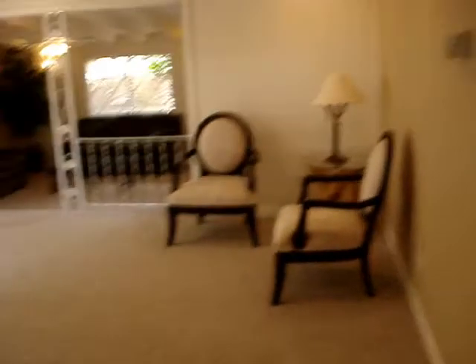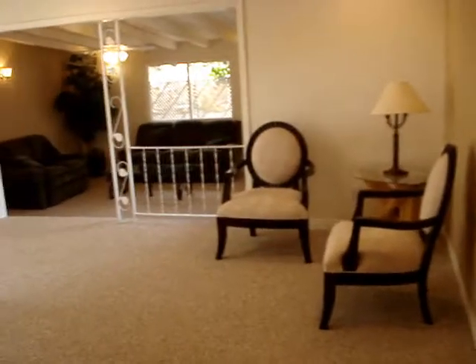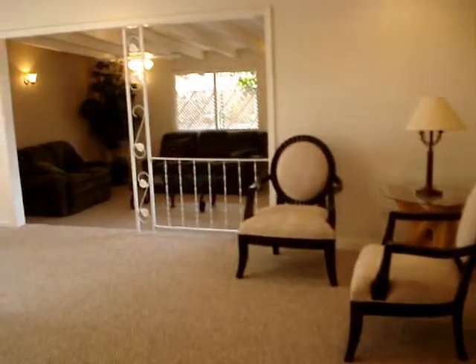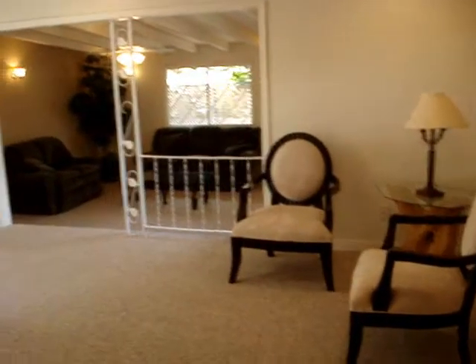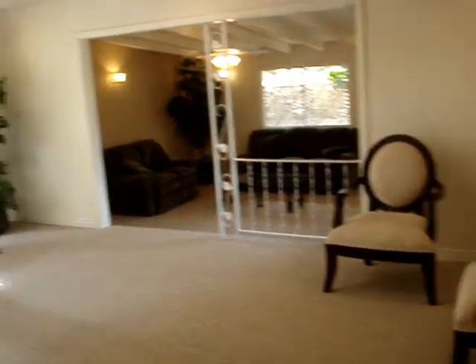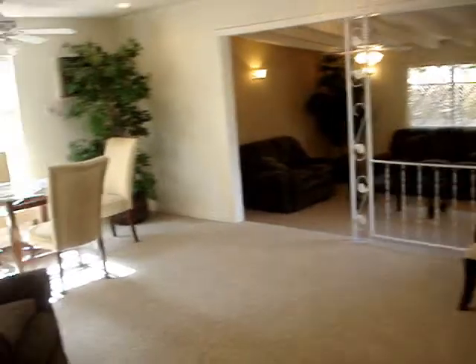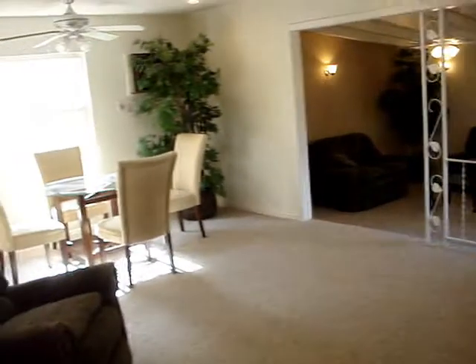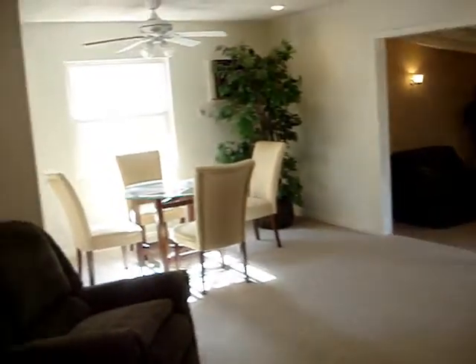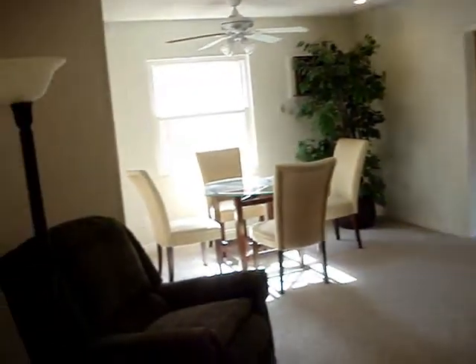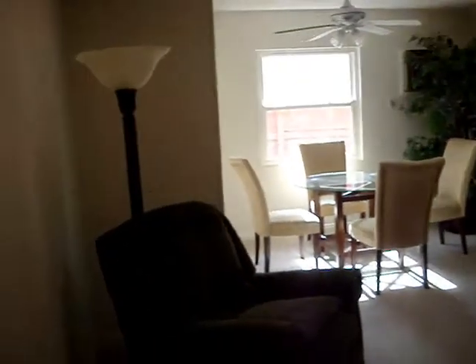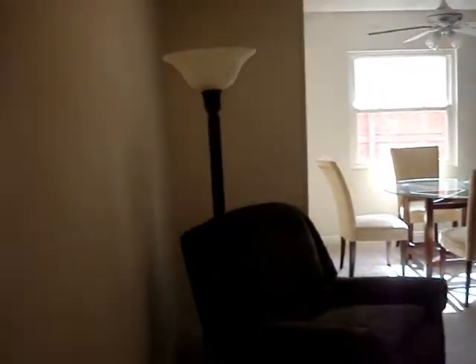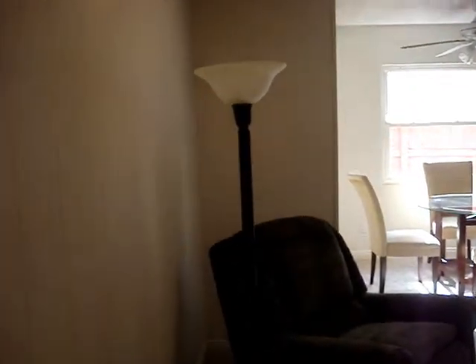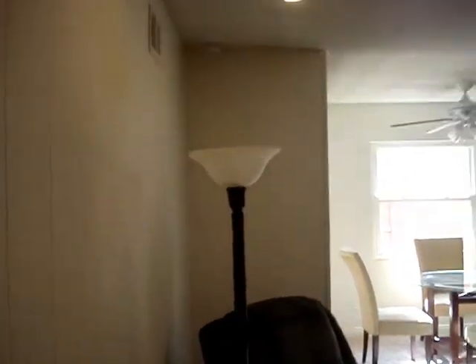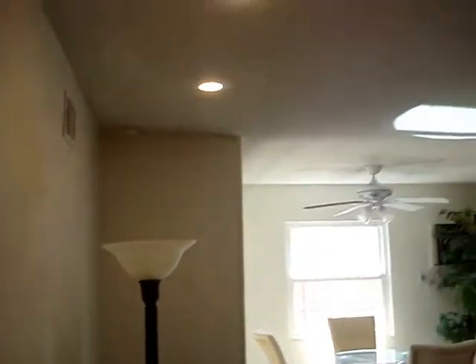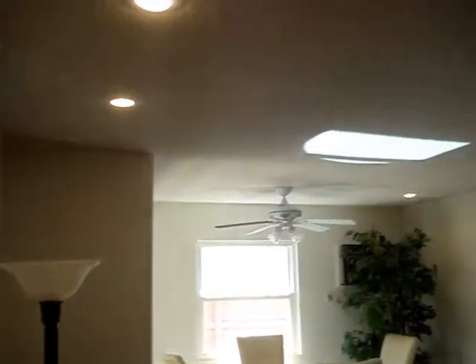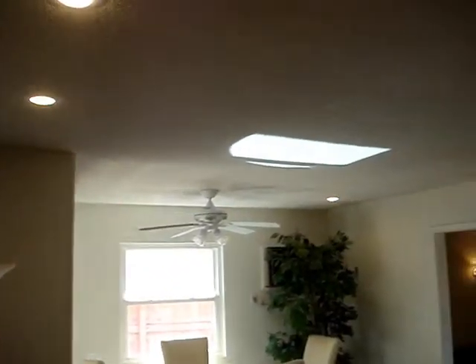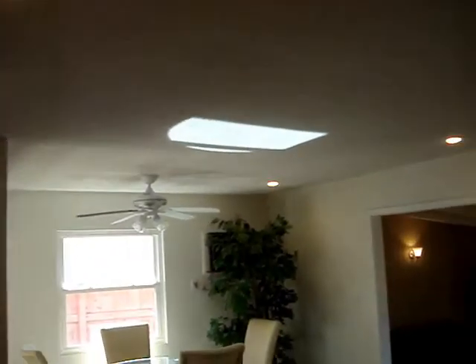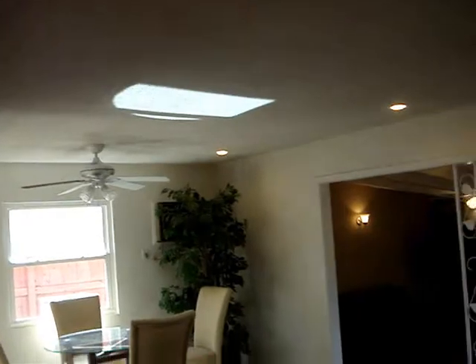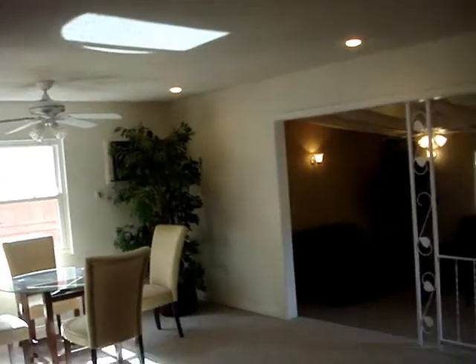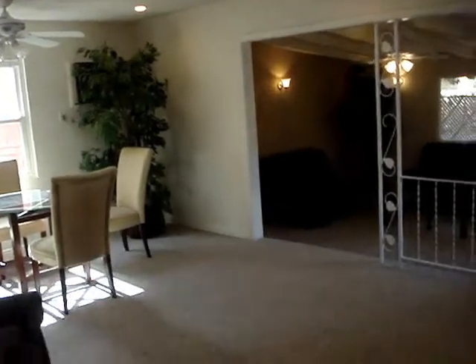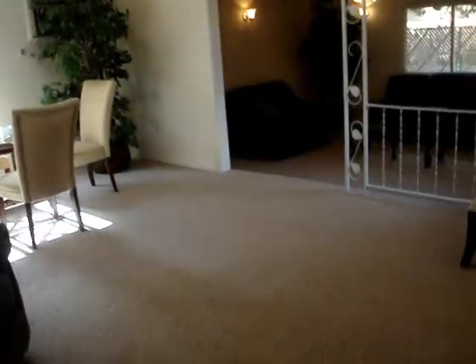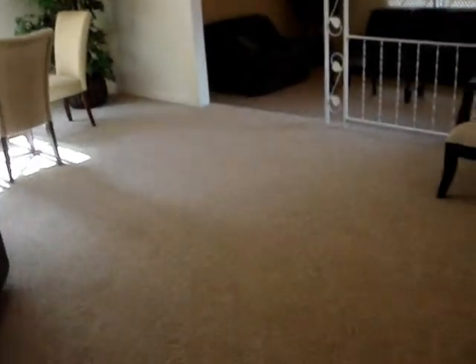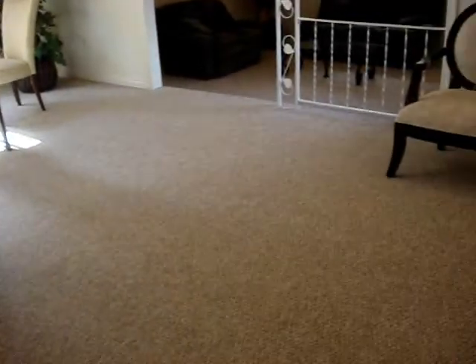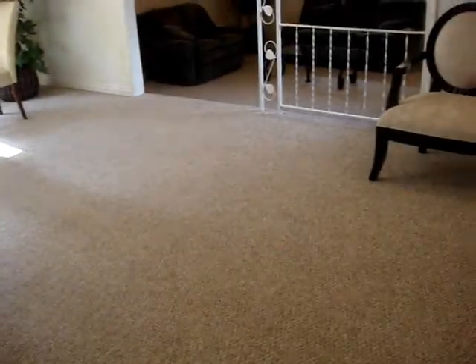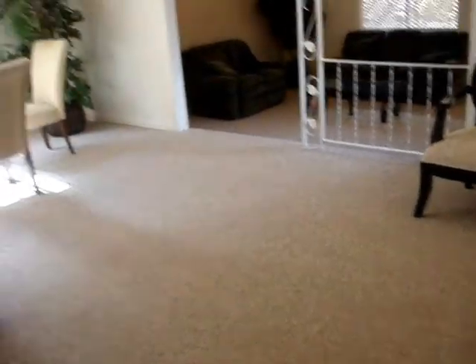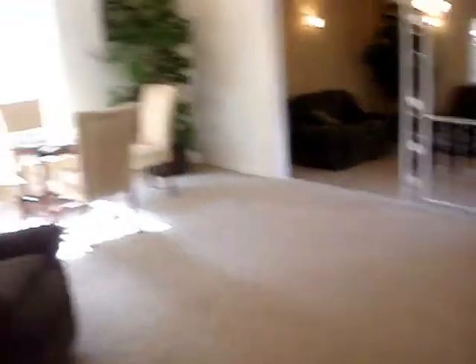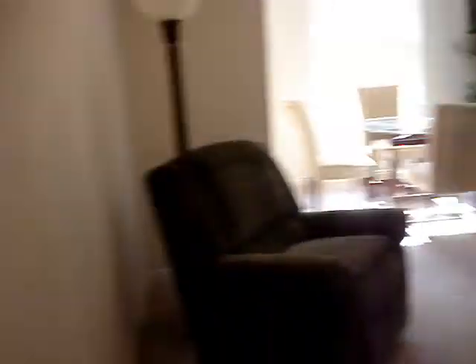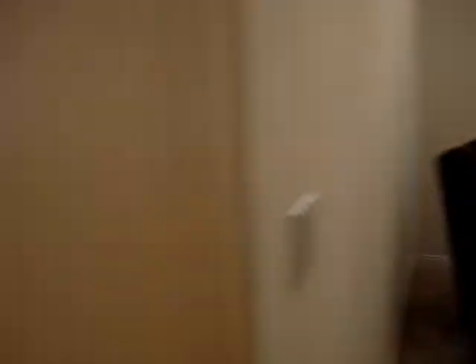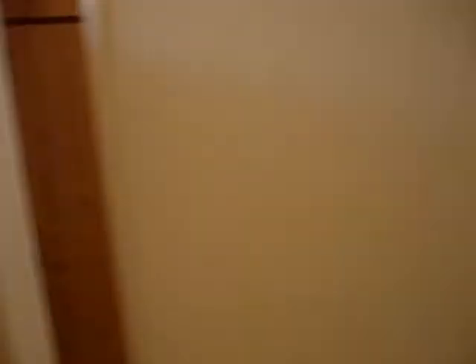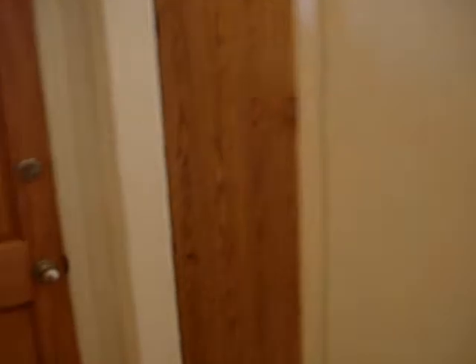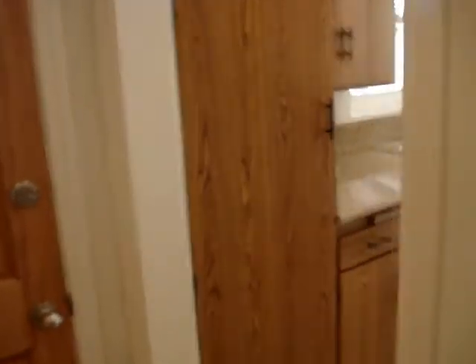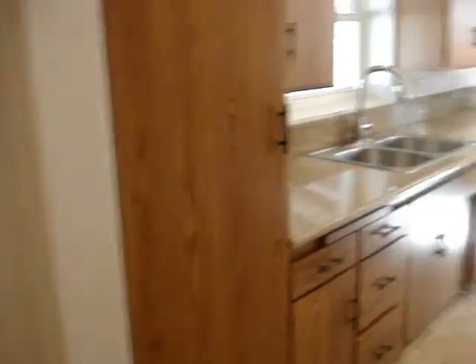This is a nice combination living room and dining room here. Recessed lighting and Berber carpet. We'll take a look at that family room addition in just a minute.